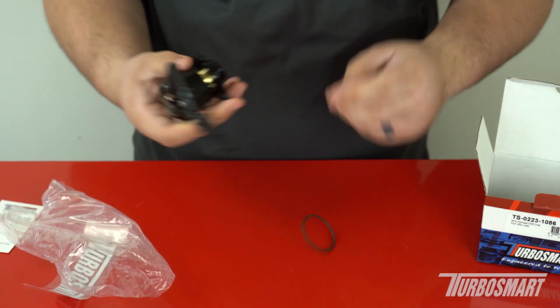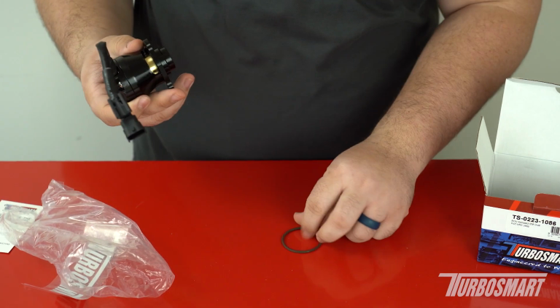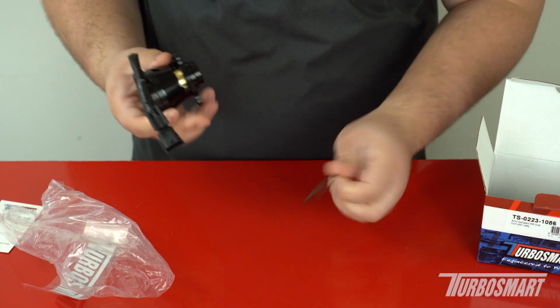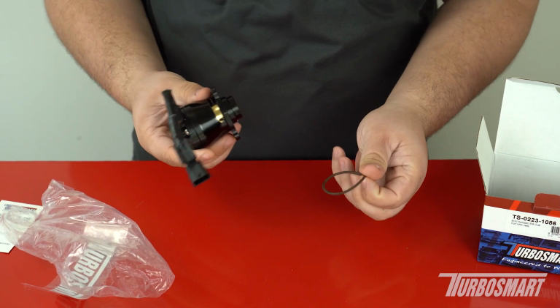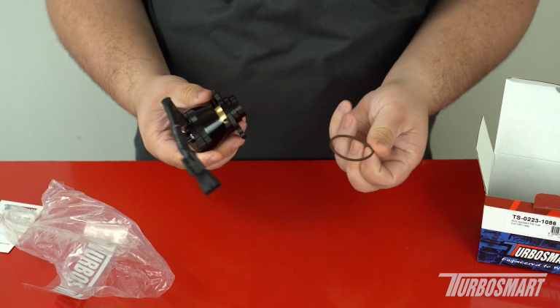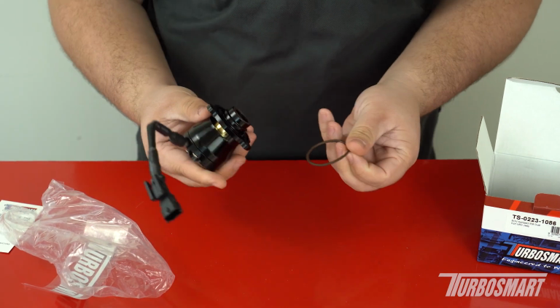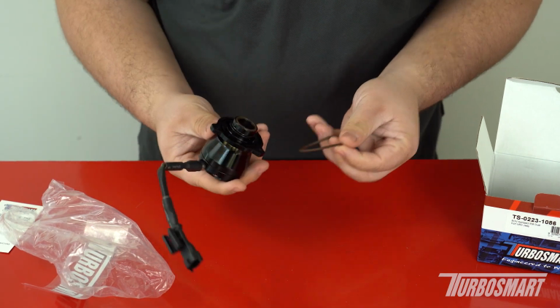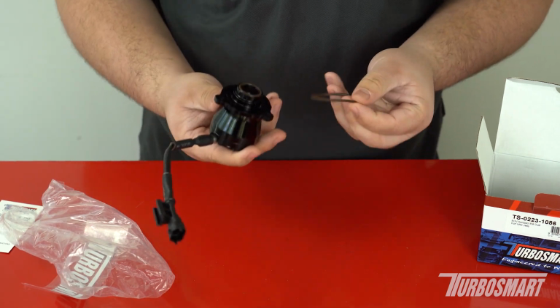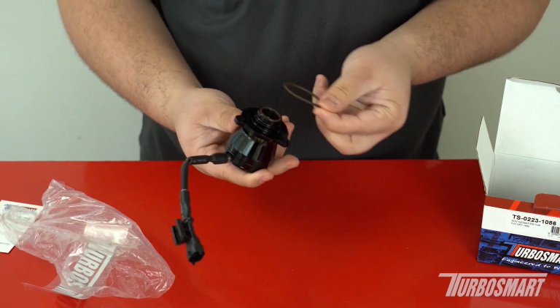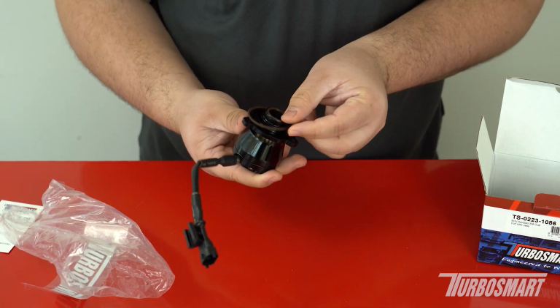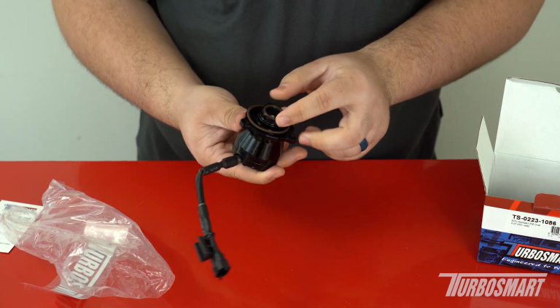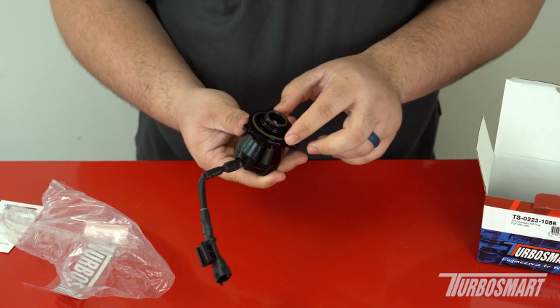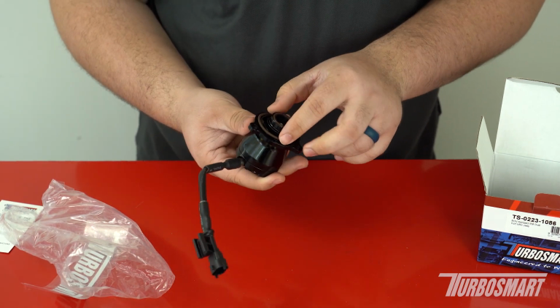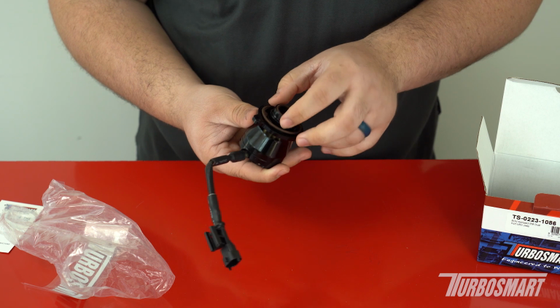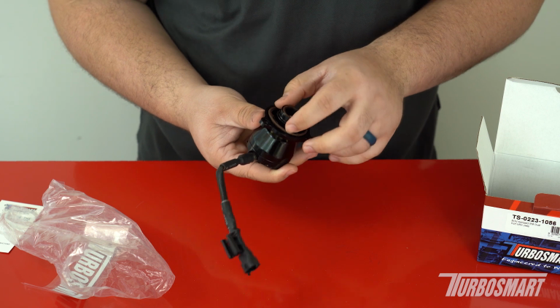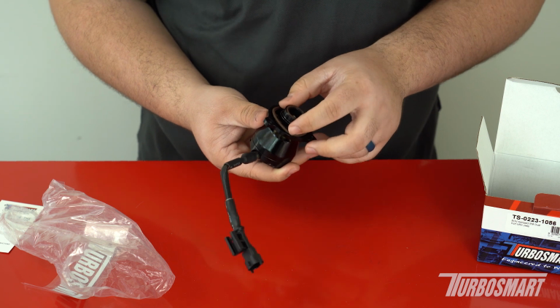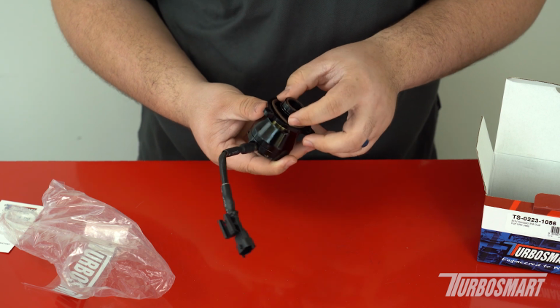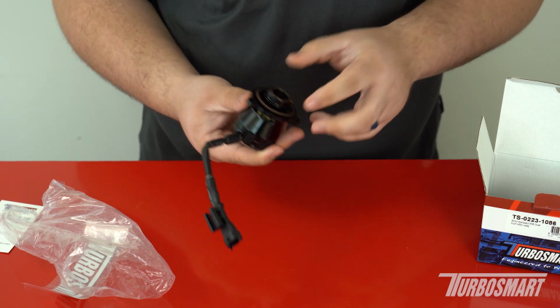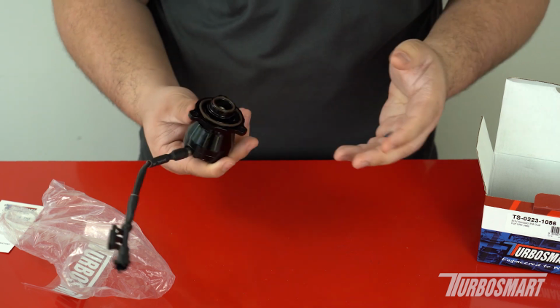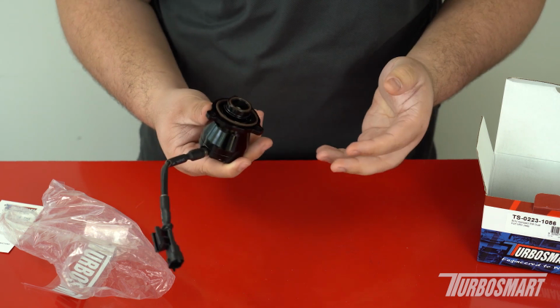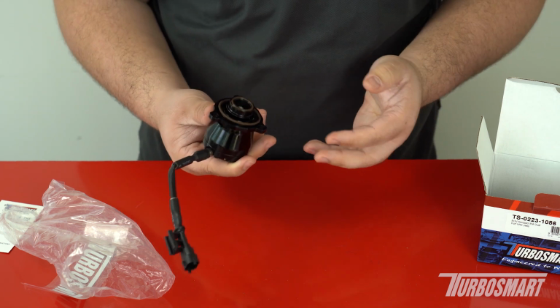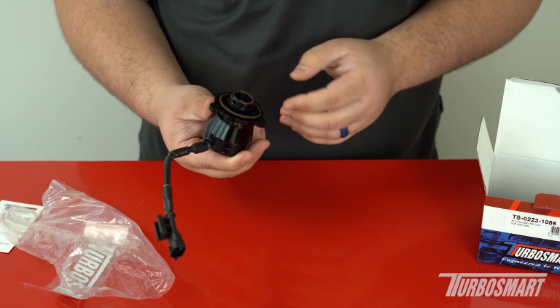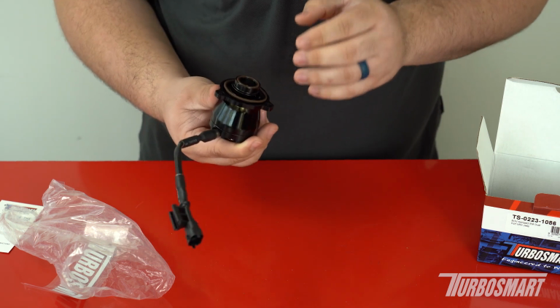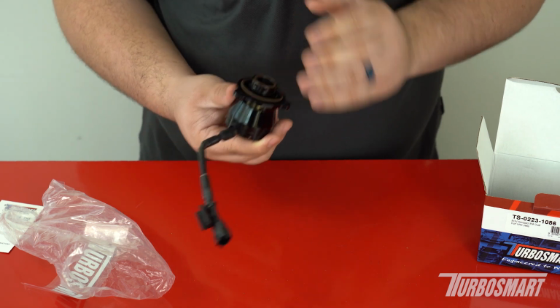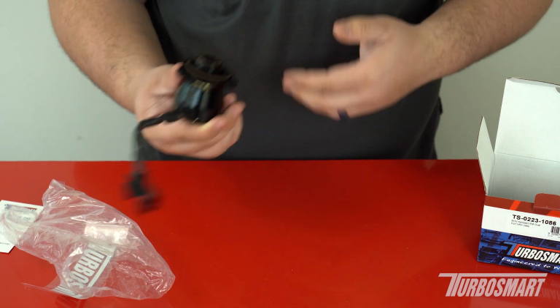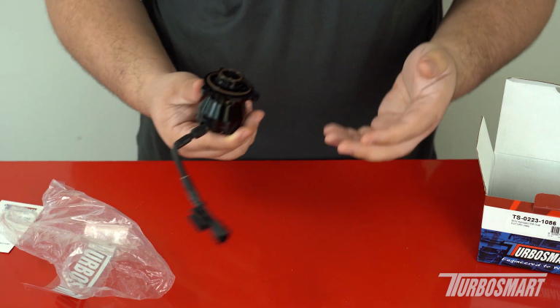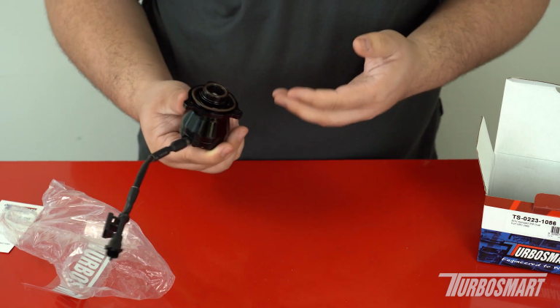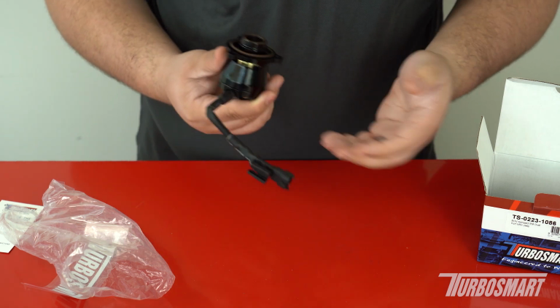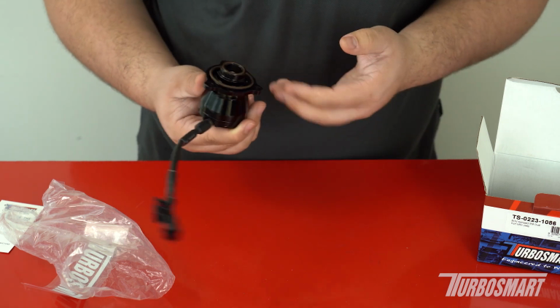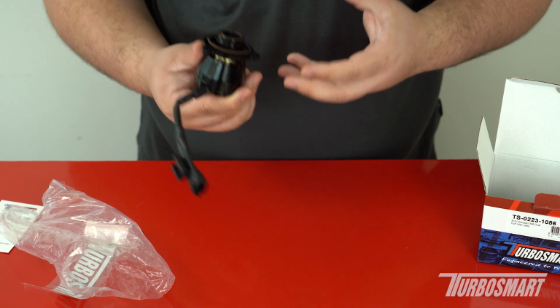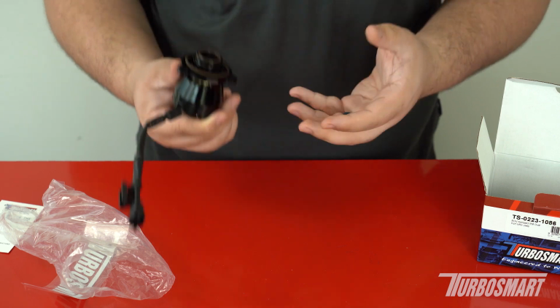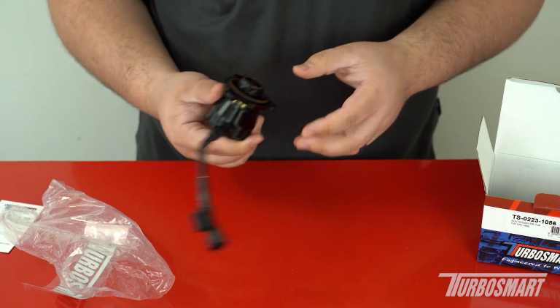One thing to note: as you just saw, these O-rings can fall off. If you install it without the O-ring, you're going to have a boost leak, which can trip engine lights and whatnot. So just be wary of that.